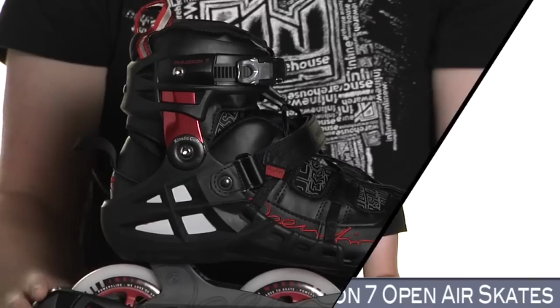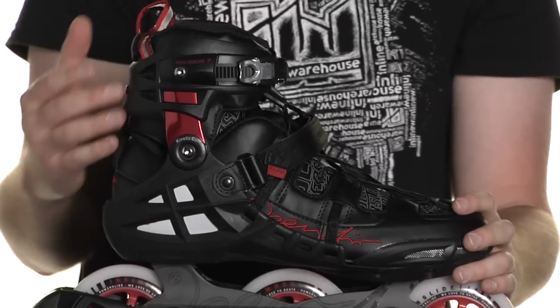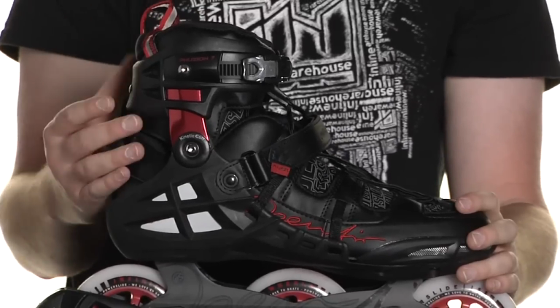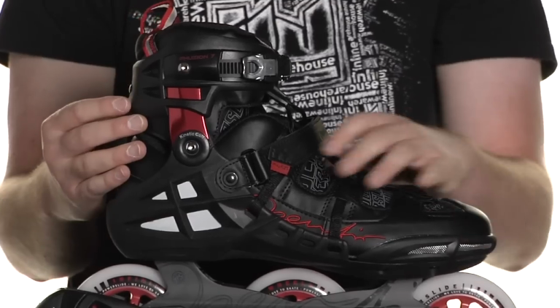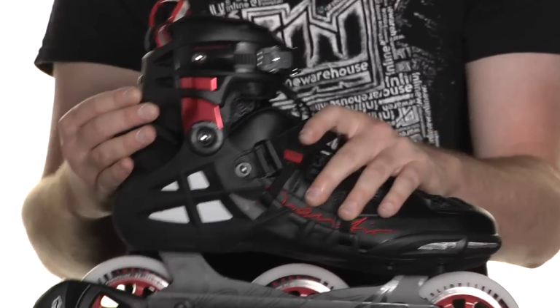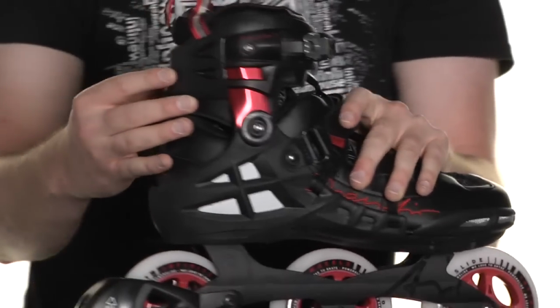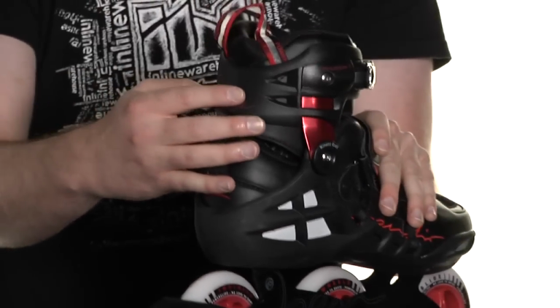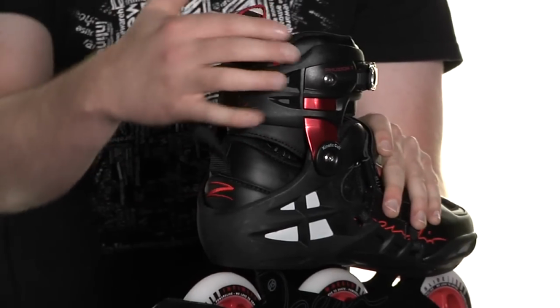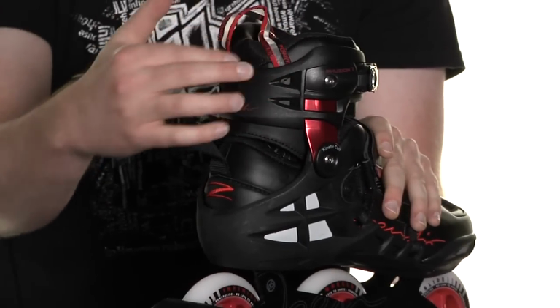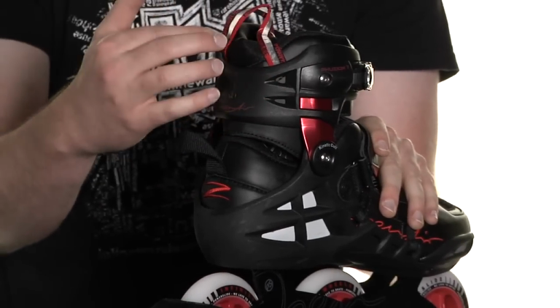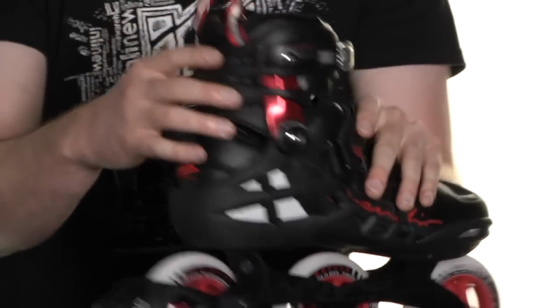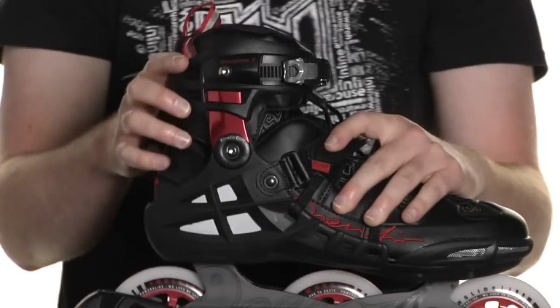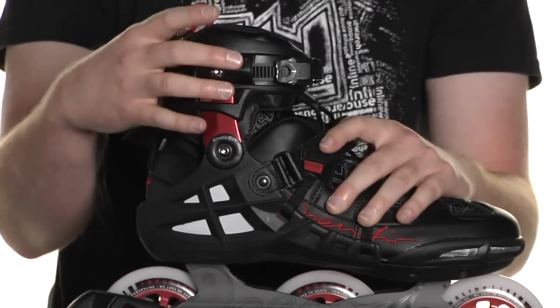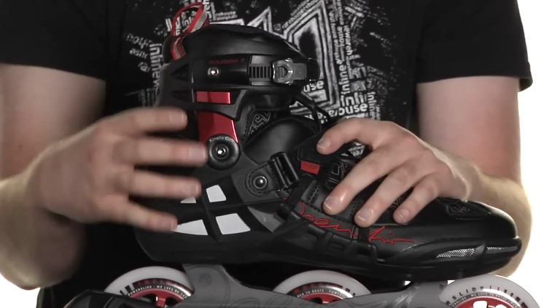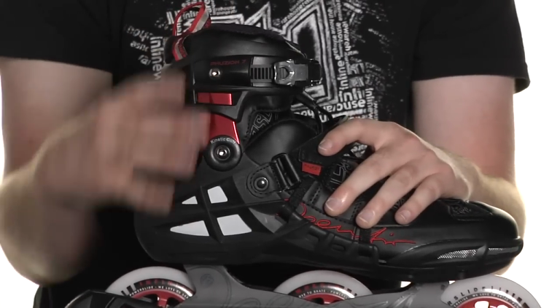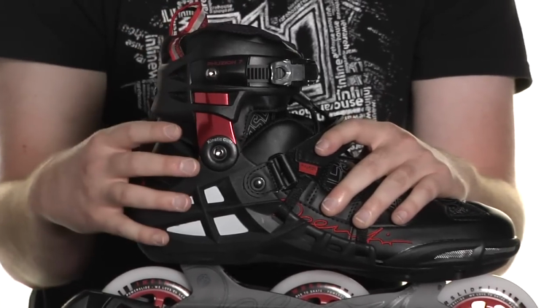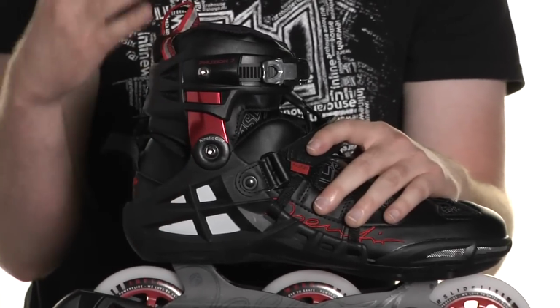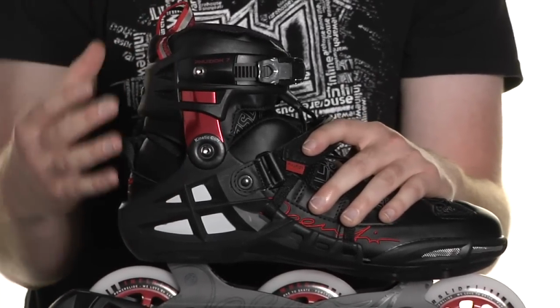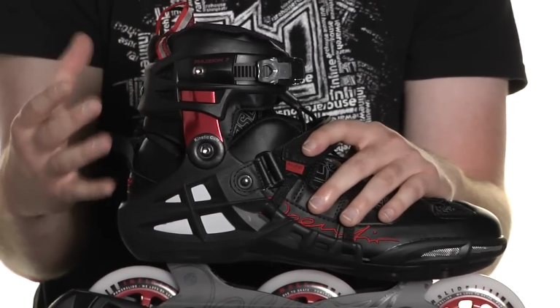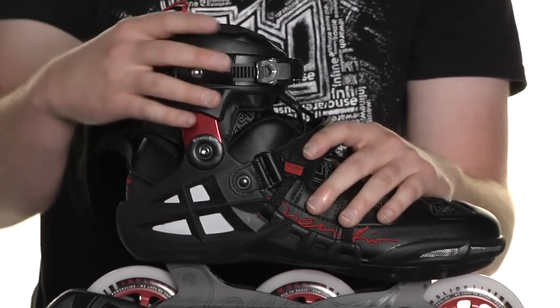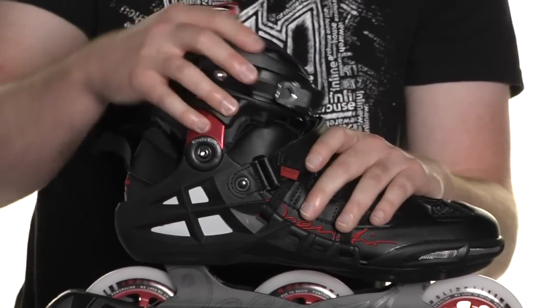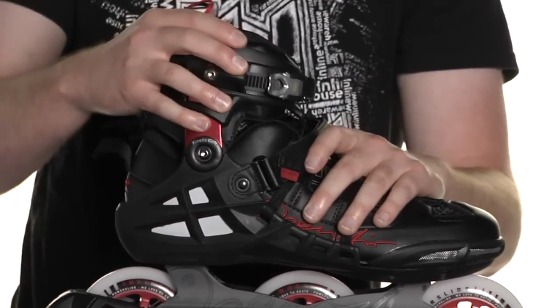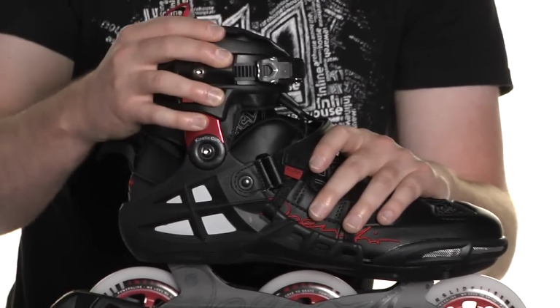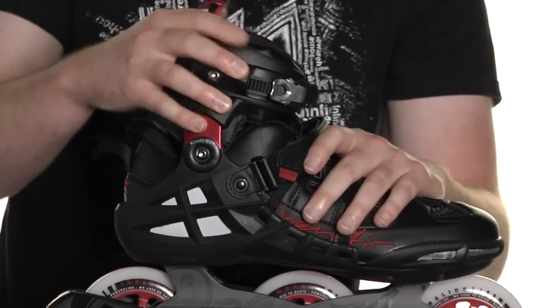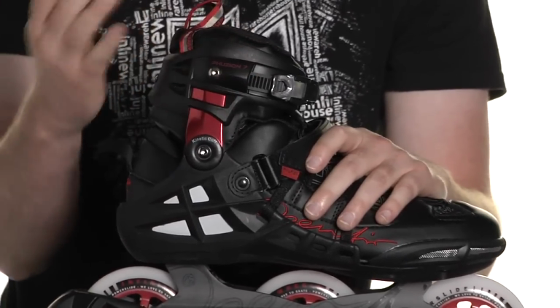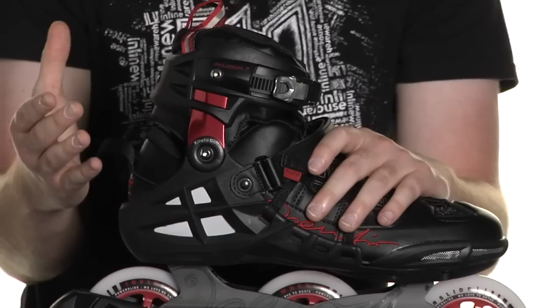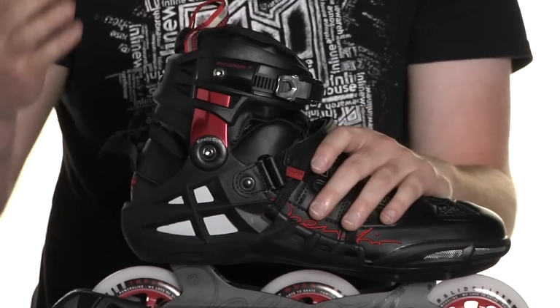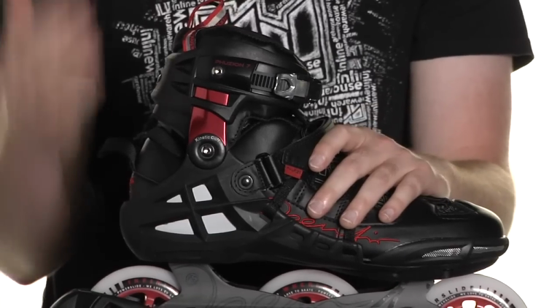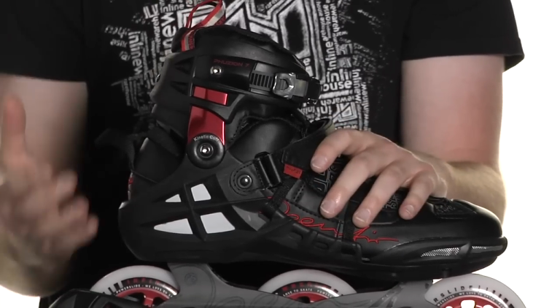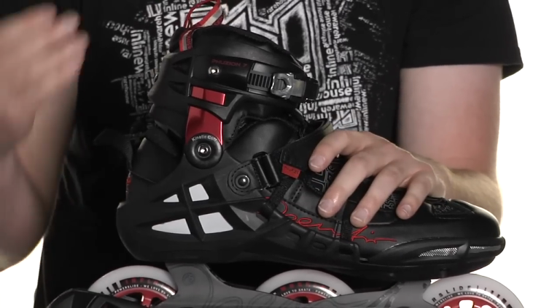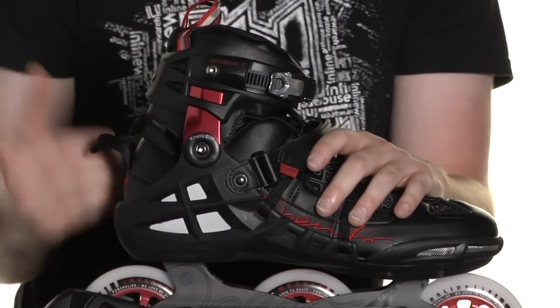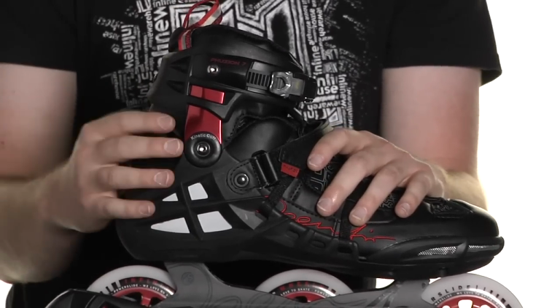The open air design gives the X-Shell a V-cut cuff. Also, the cuff can be adjusted in height to allow the skater to customize the amount of forward and rear flex on the skate, giving better control in a deeper skating position.